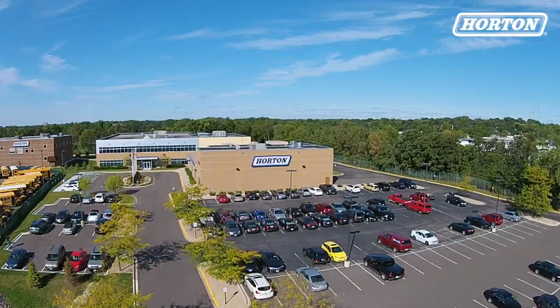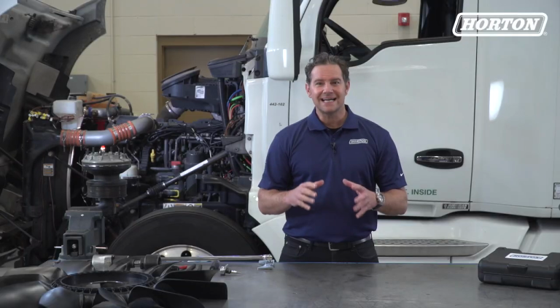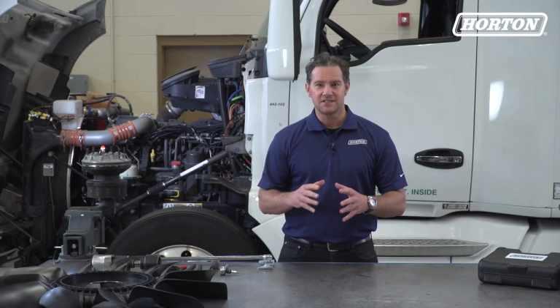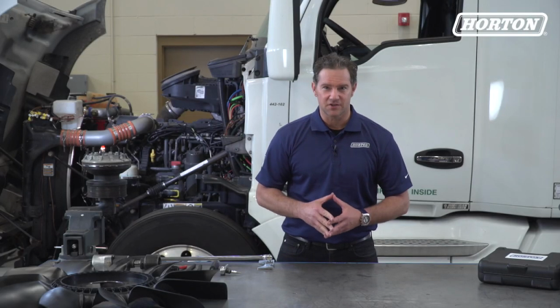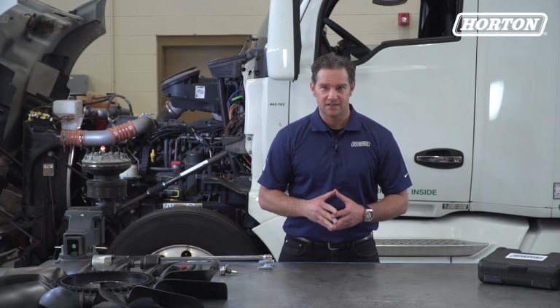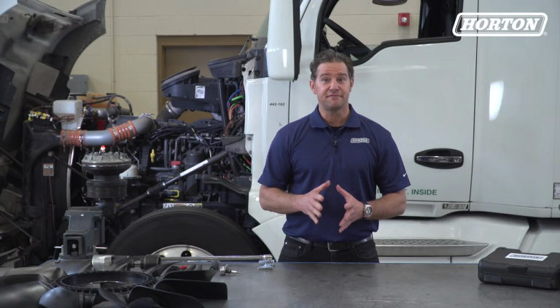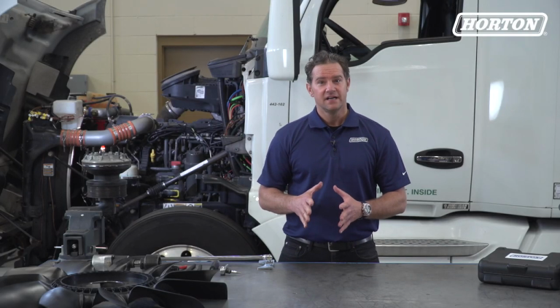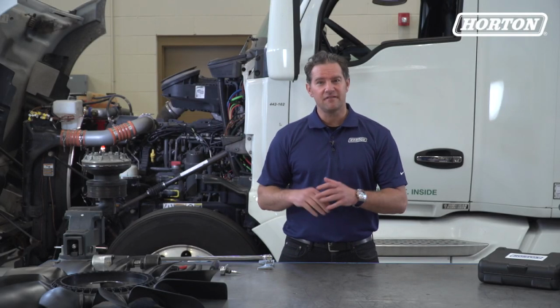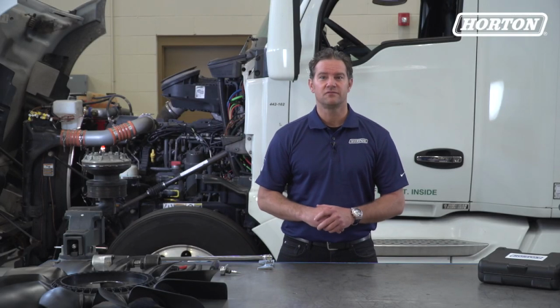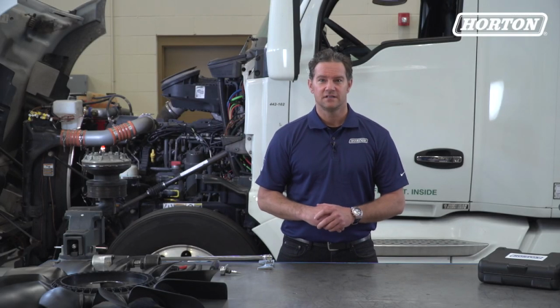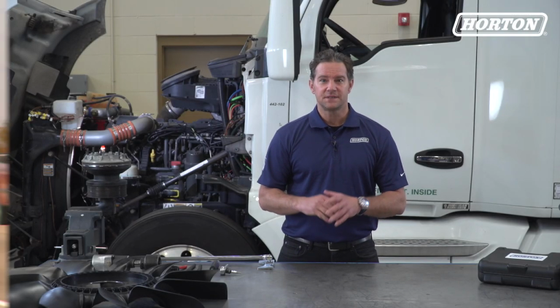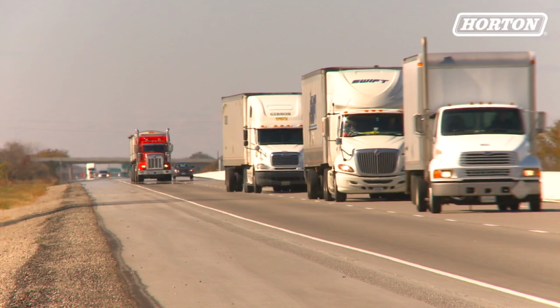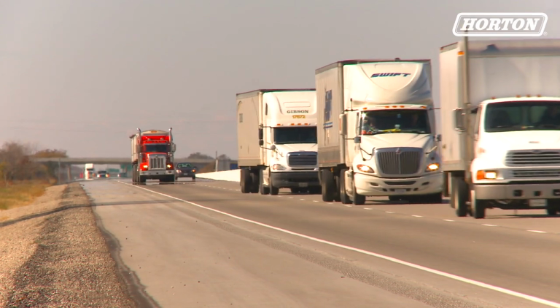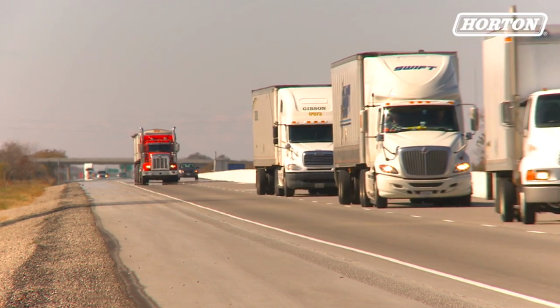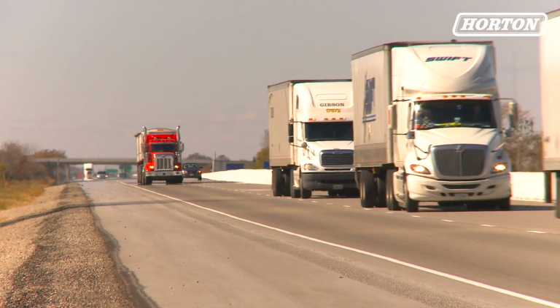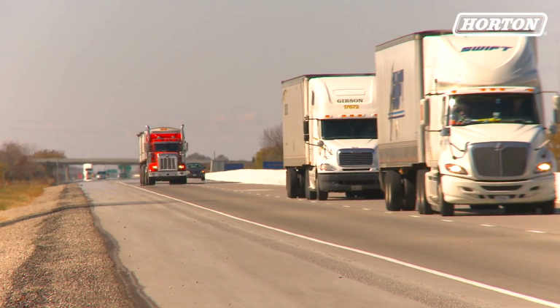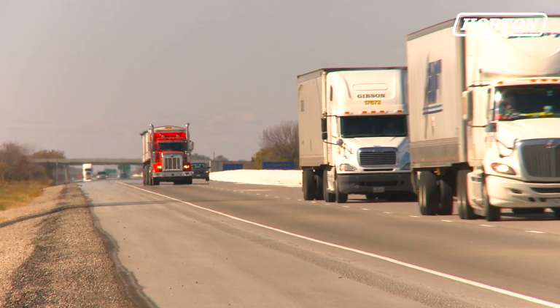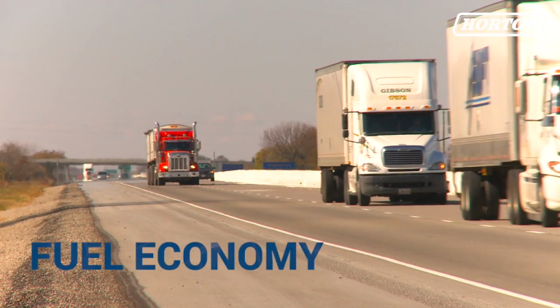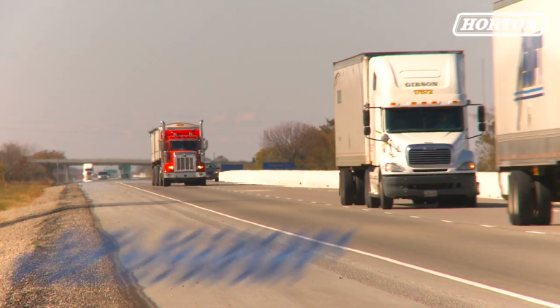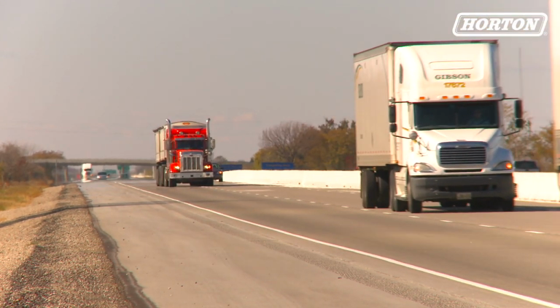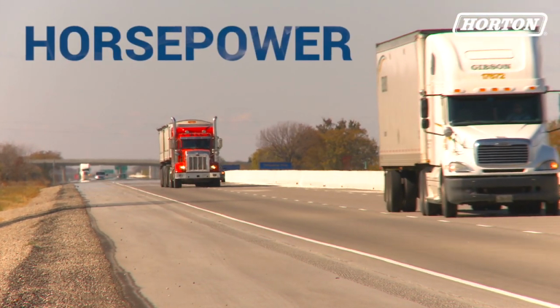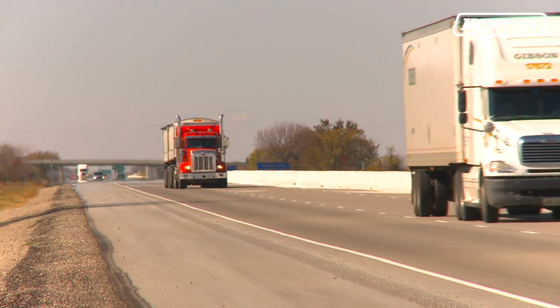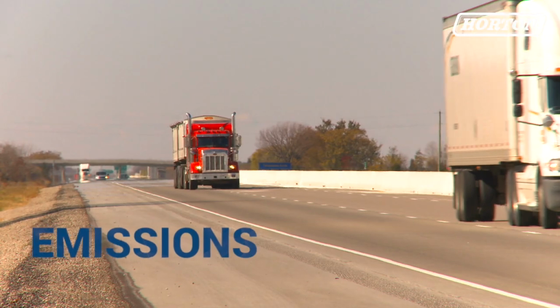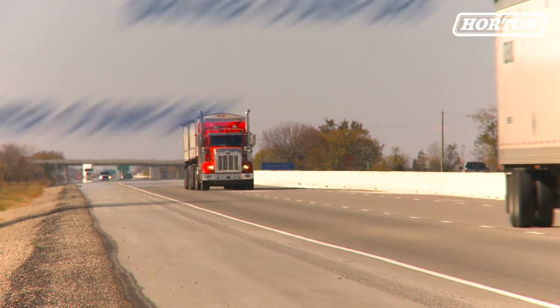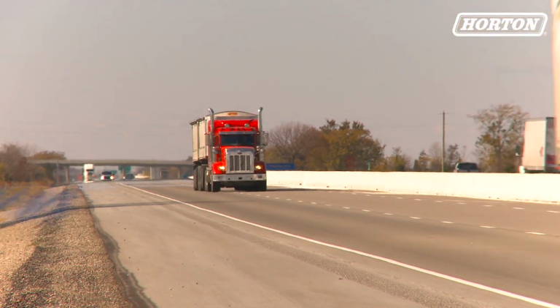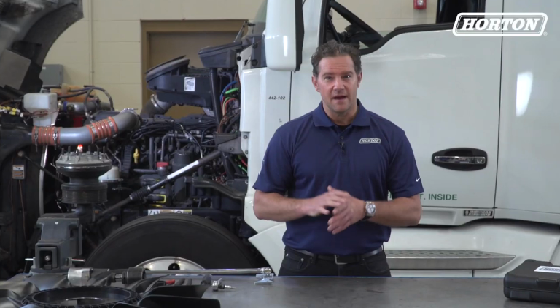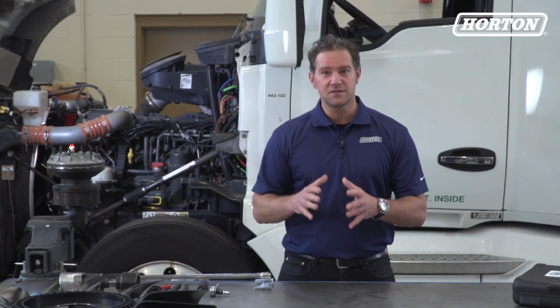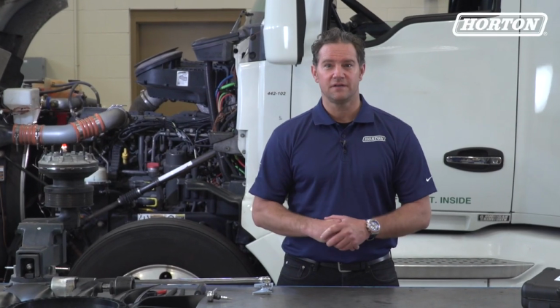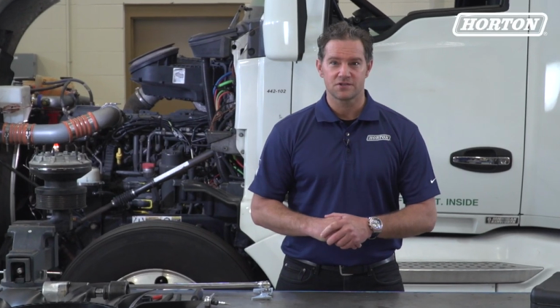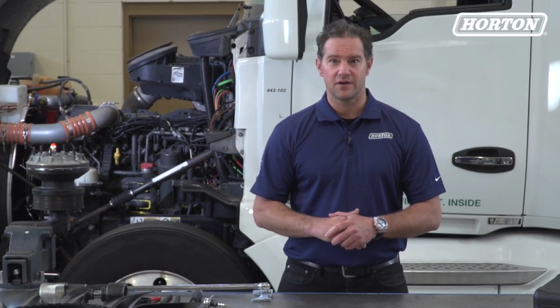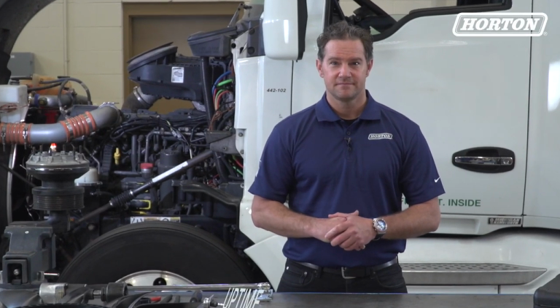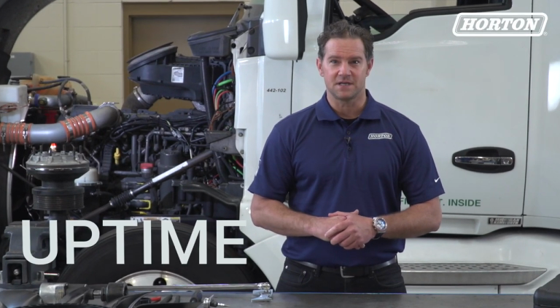It's not the sexiest part of the truck. In fact, it often goes overlooked, but the engine cooling system has a significant impact on fuel economy, horsepower, emissions, driver comfort, and most importantly for owners and operators, uptime.